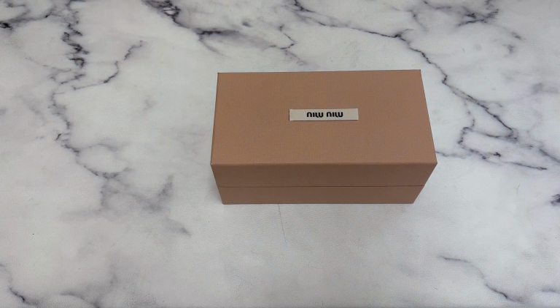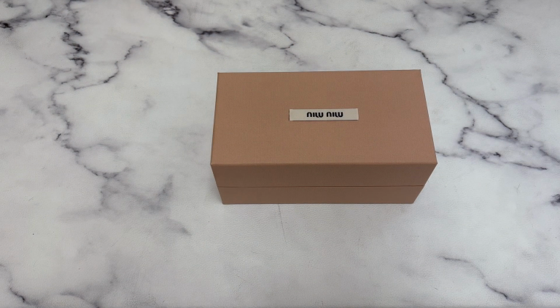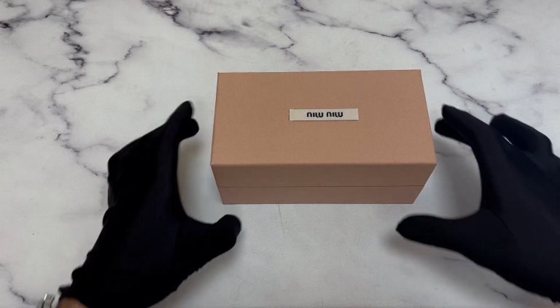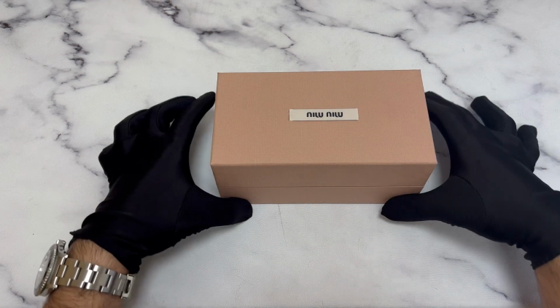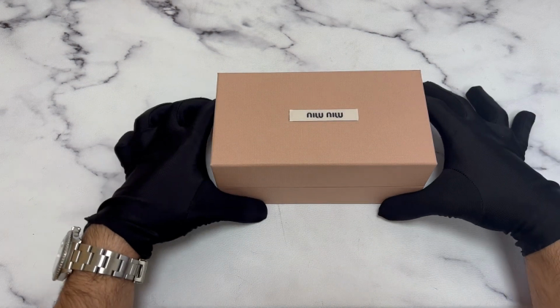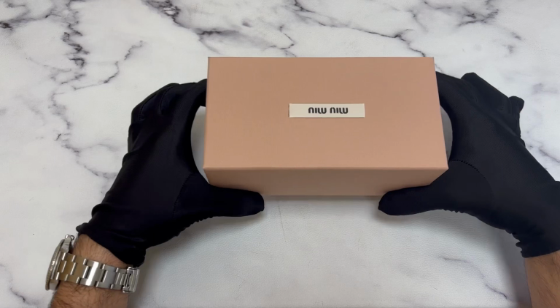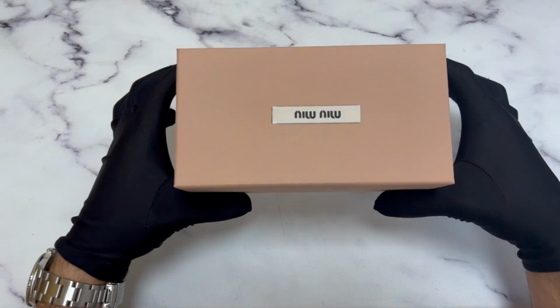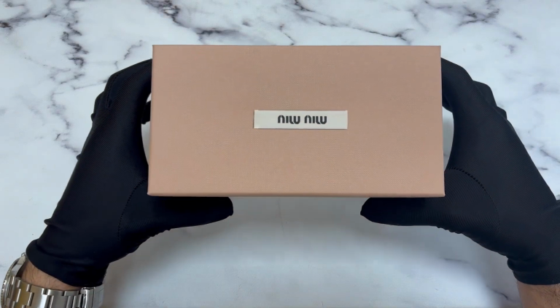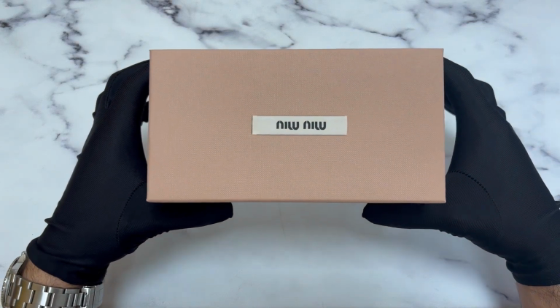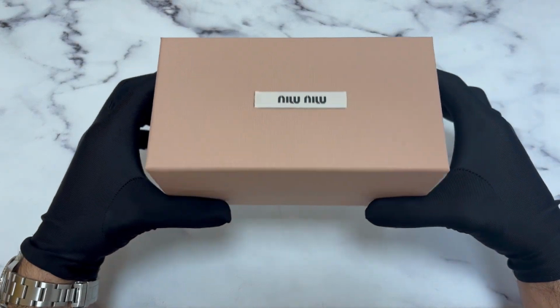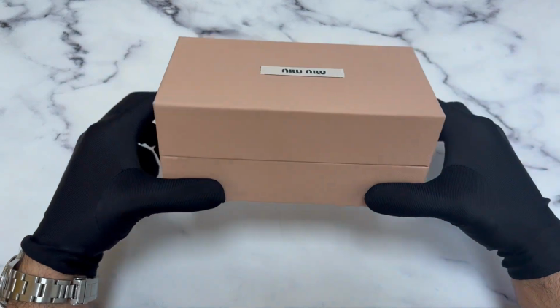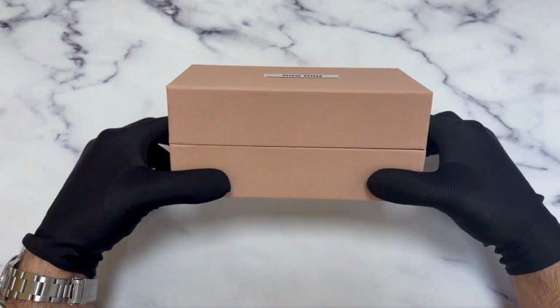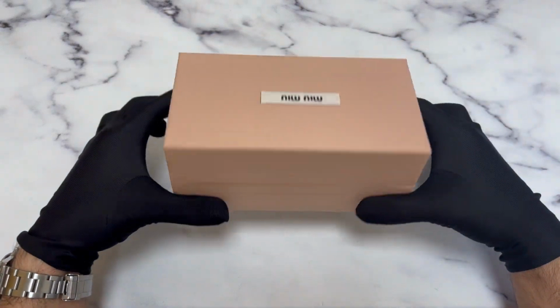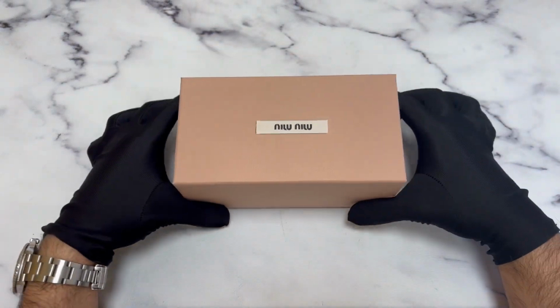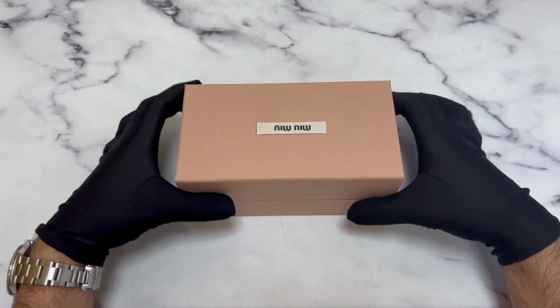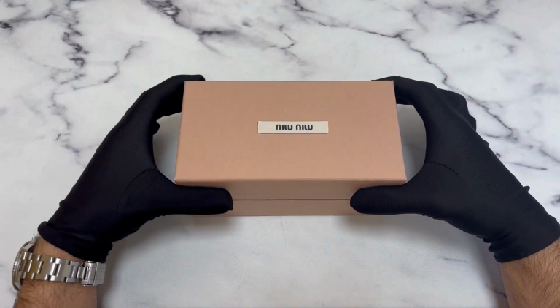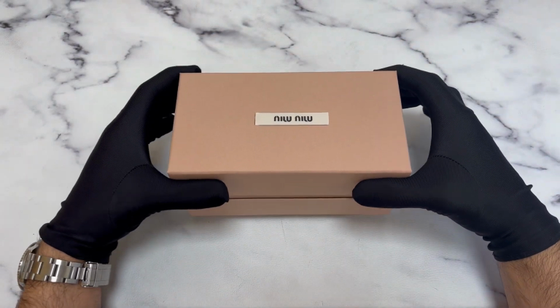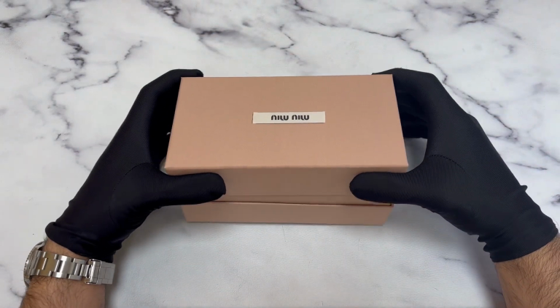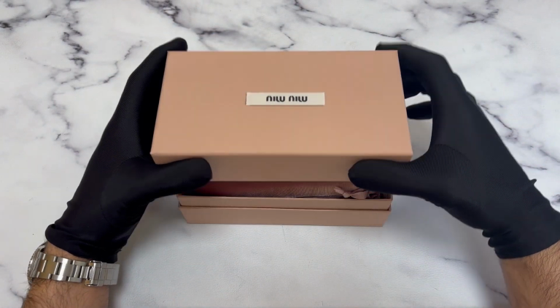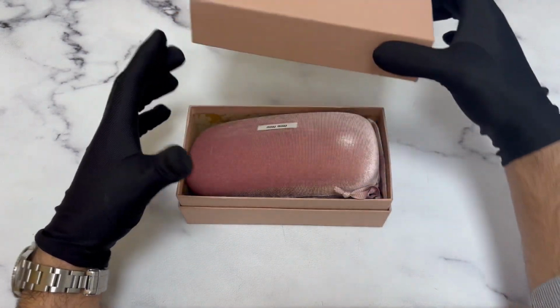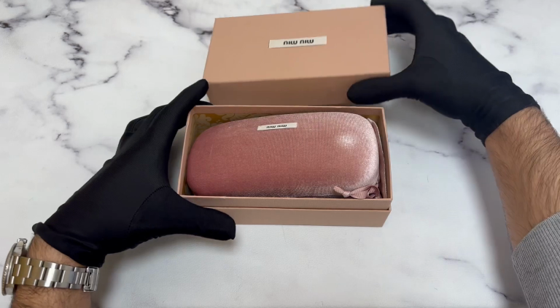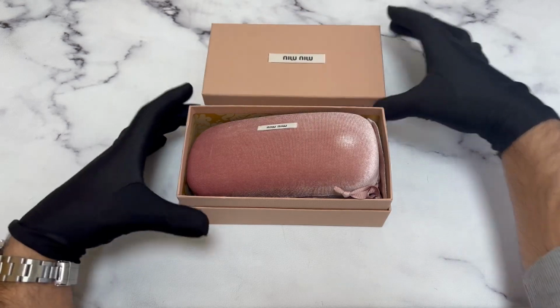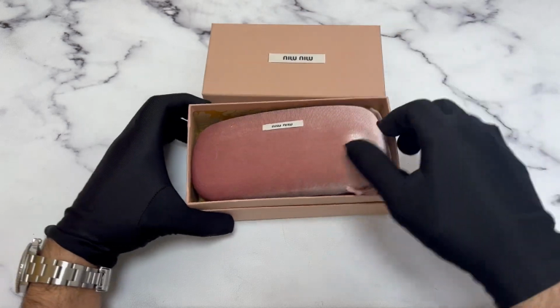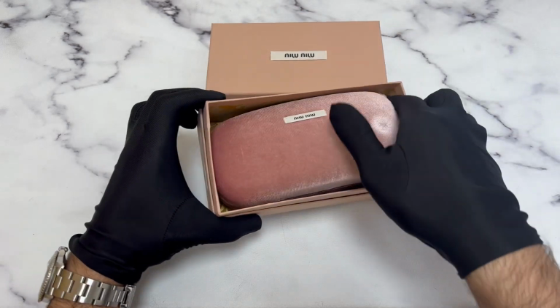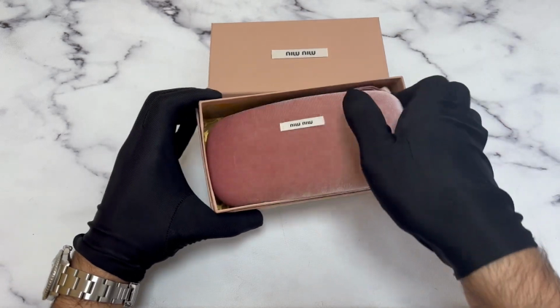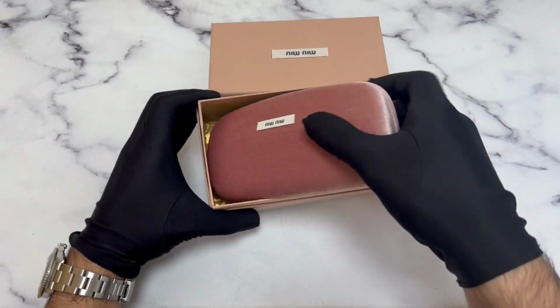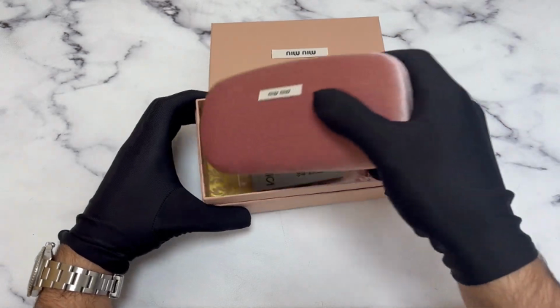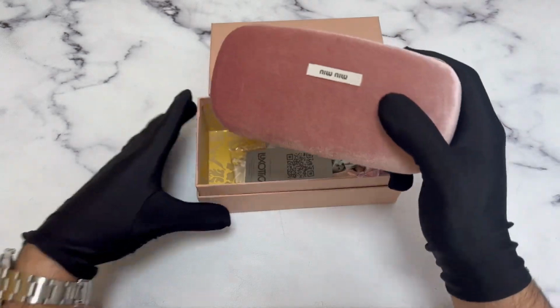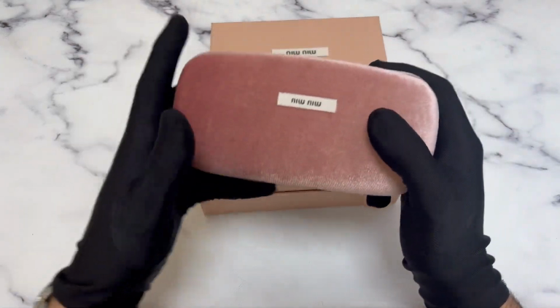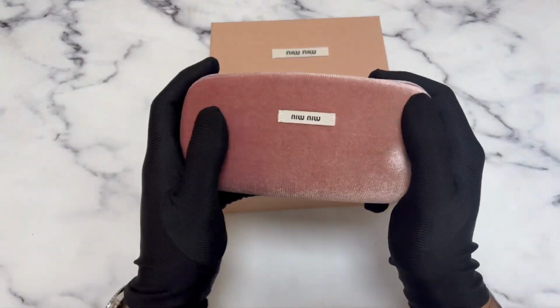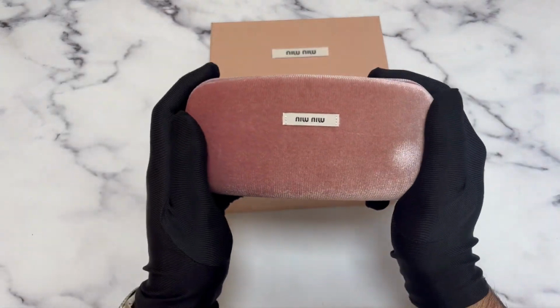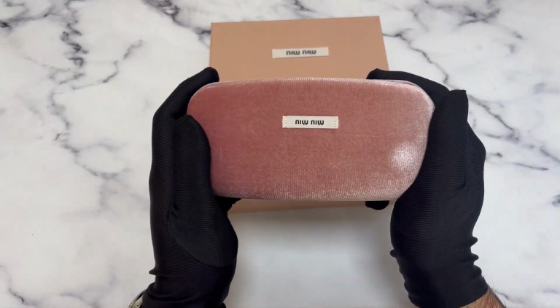The glasses come with a Miyu Miyu box. Inside, it's a hard case.